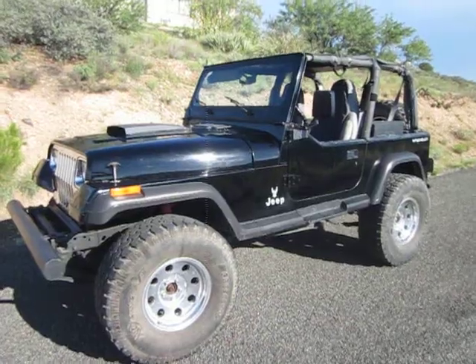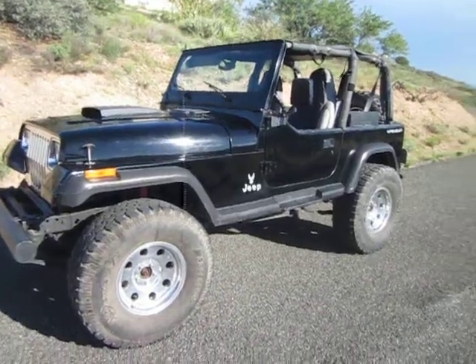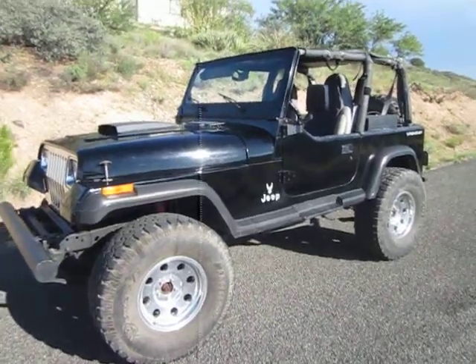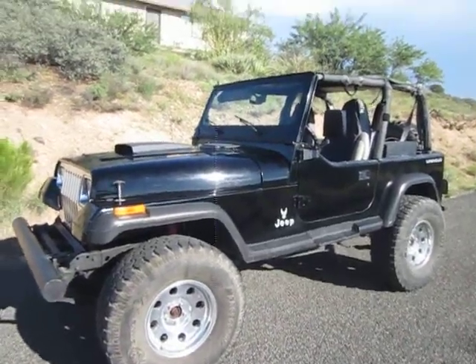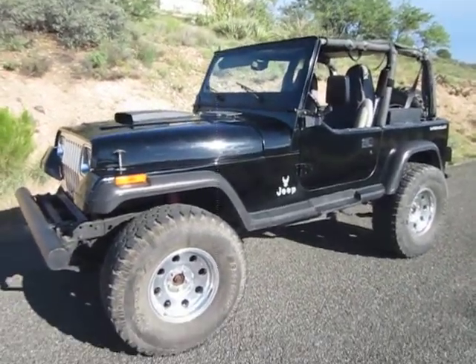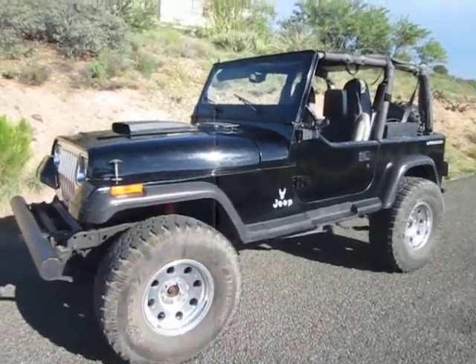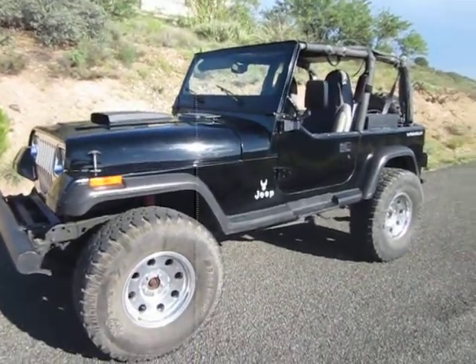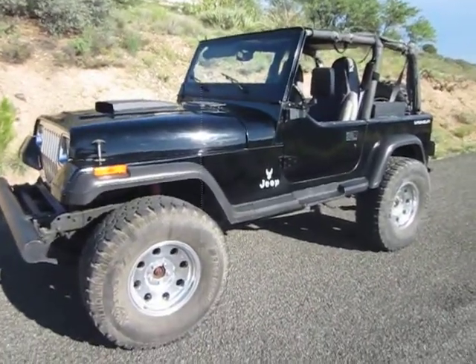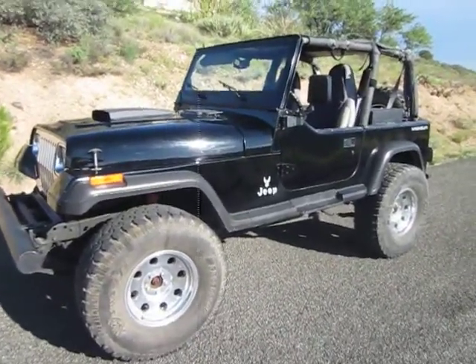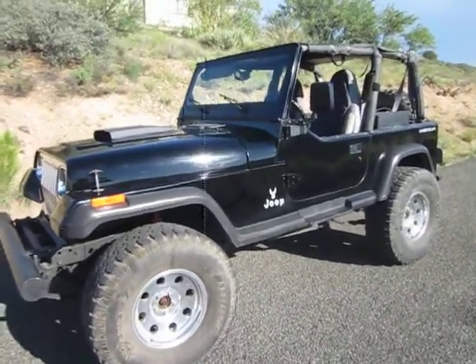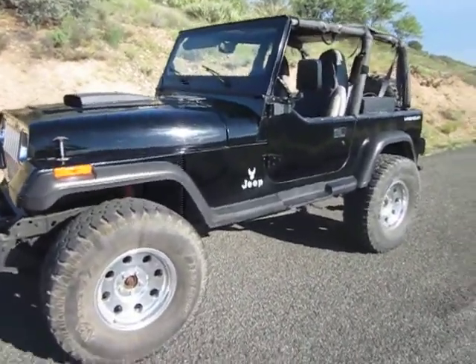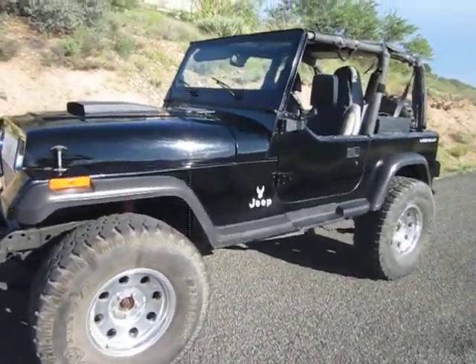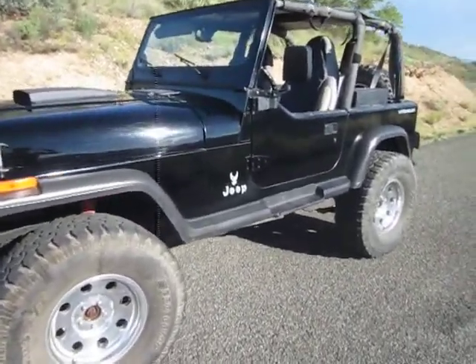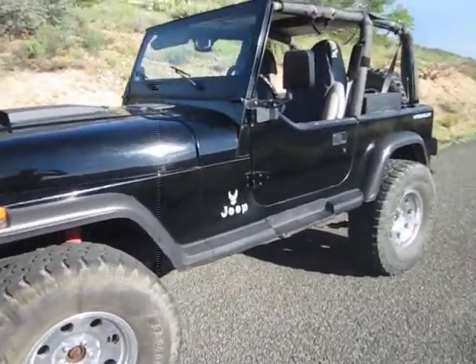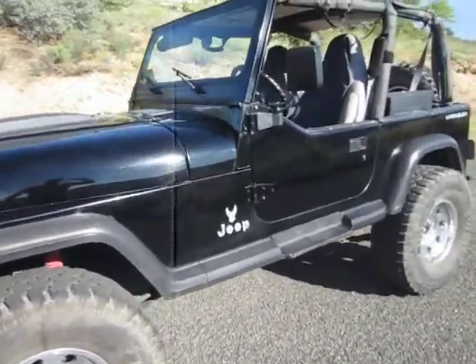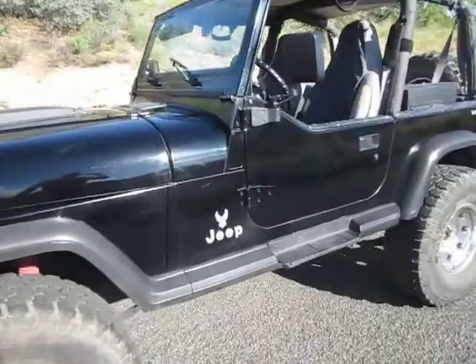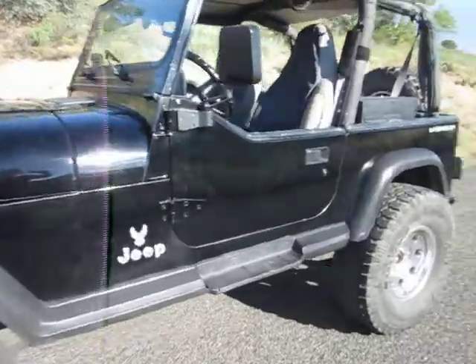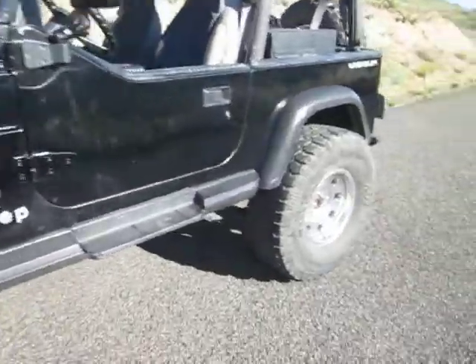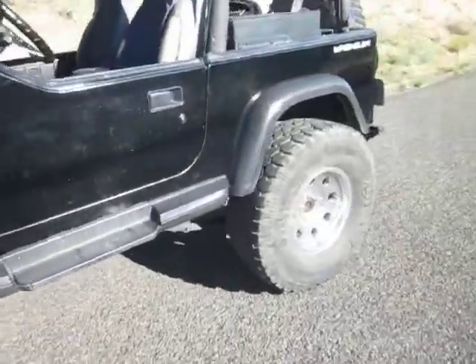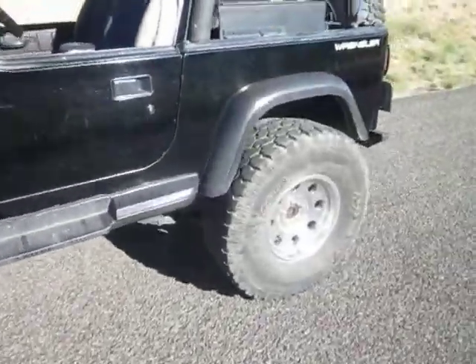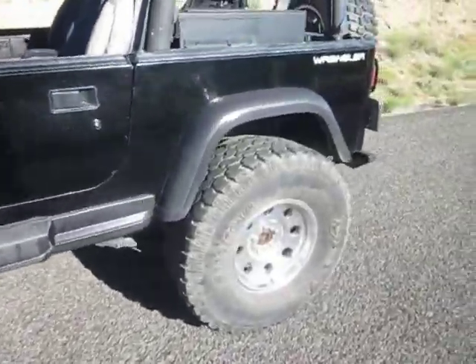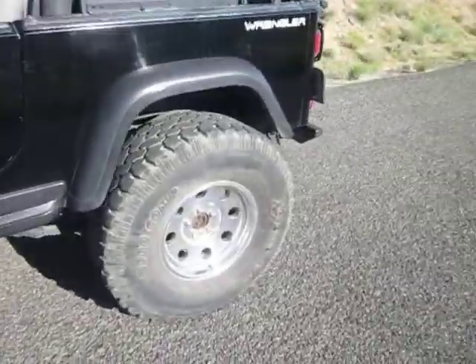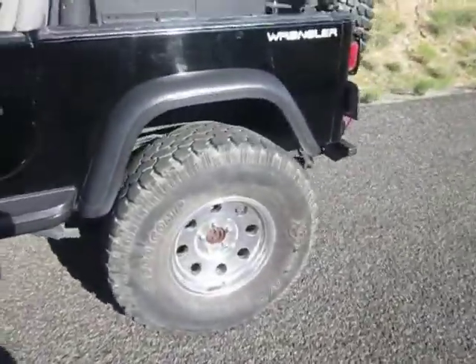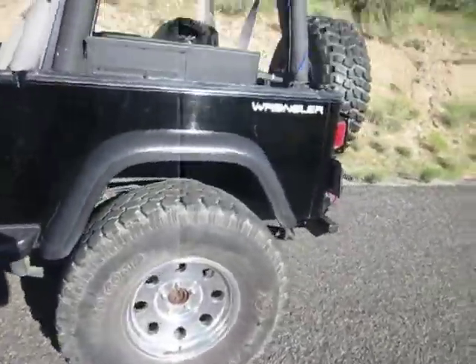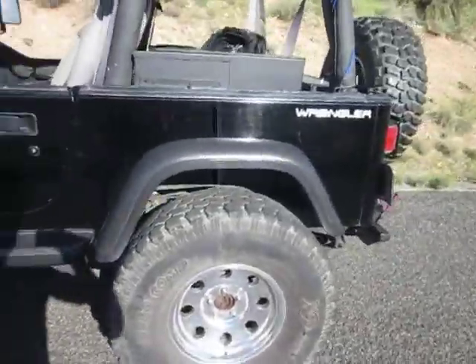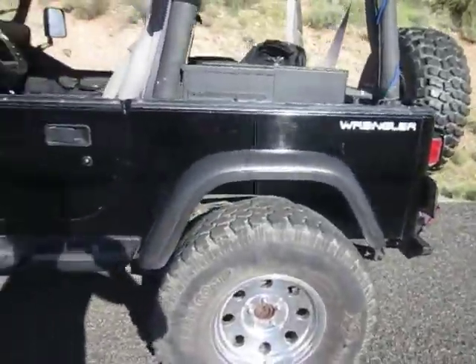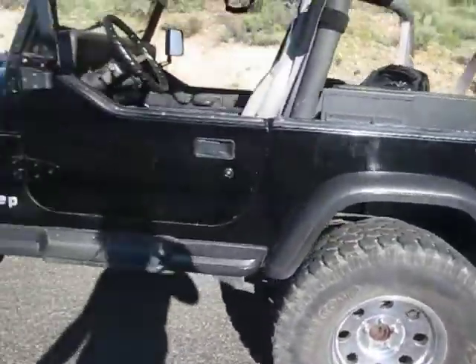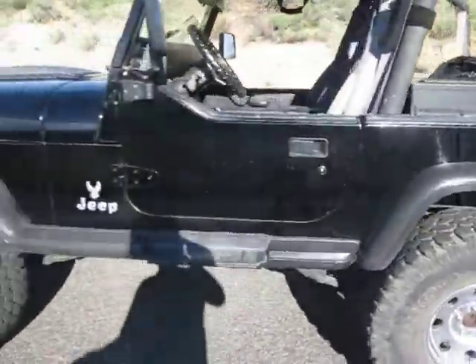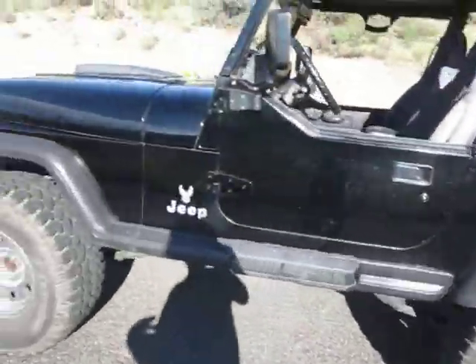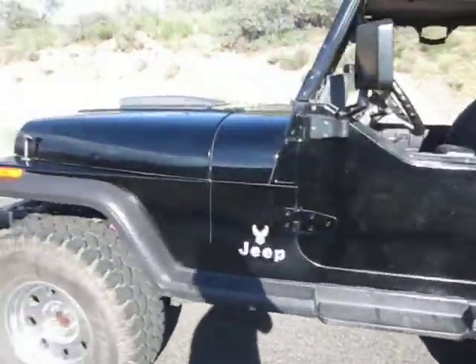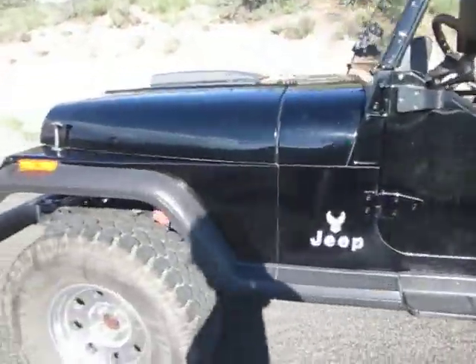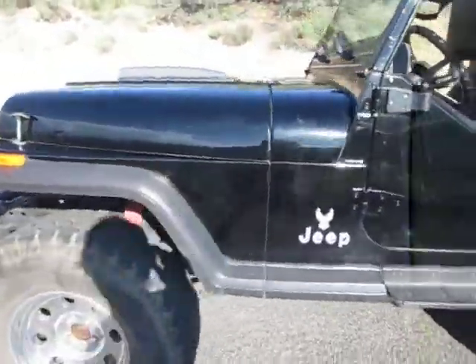This is the 1994 Jeep Wrangler. I've lowered the price on it. I've changed out the ramps on the tires. It's about a 37-inch Pro Comp.